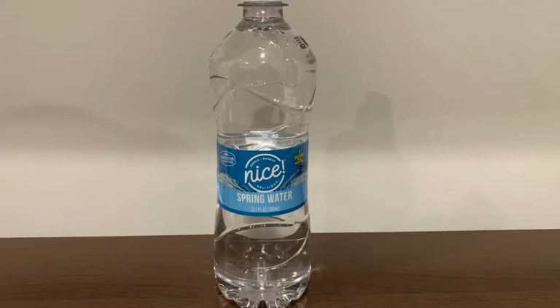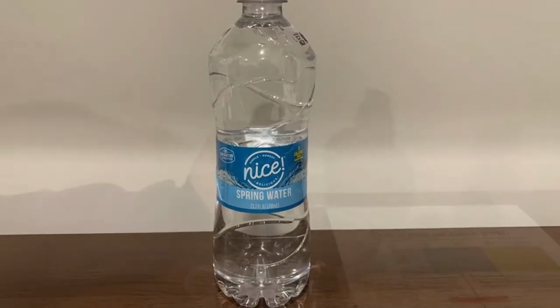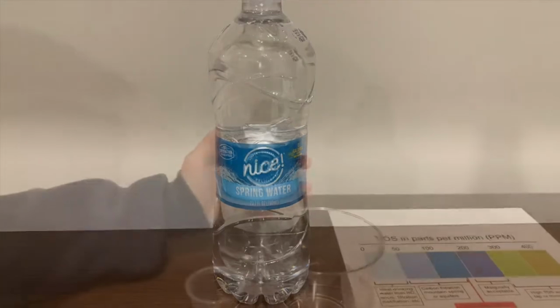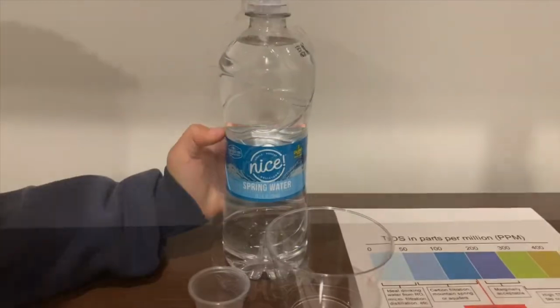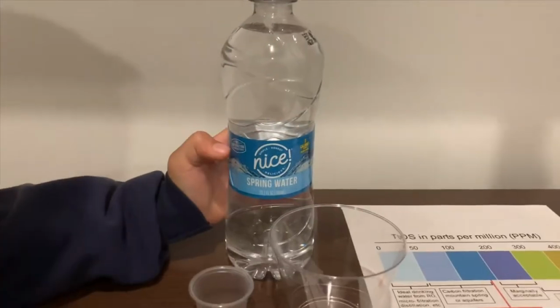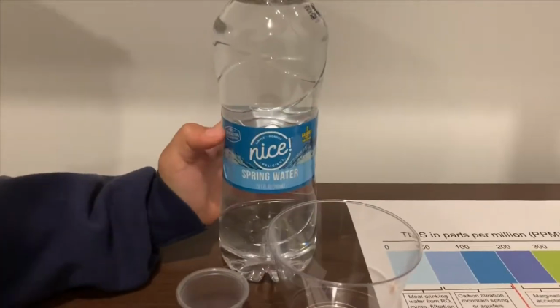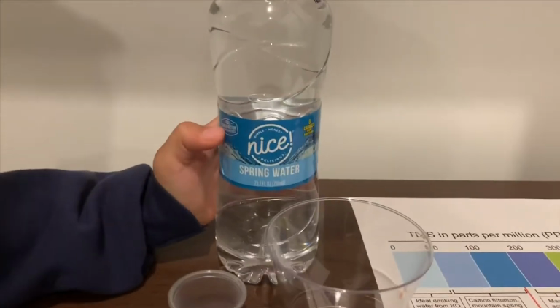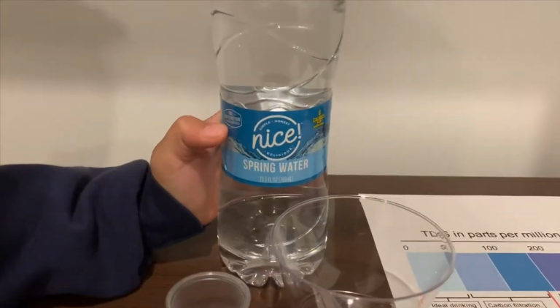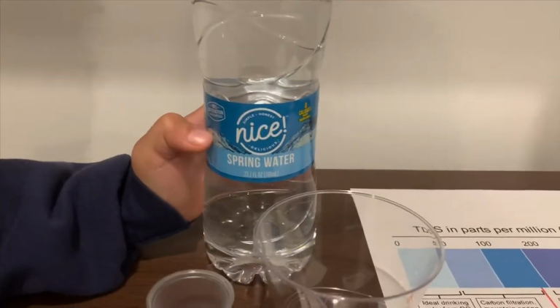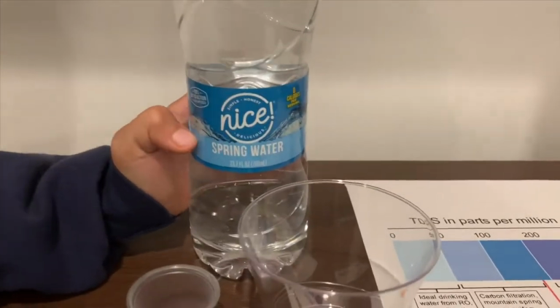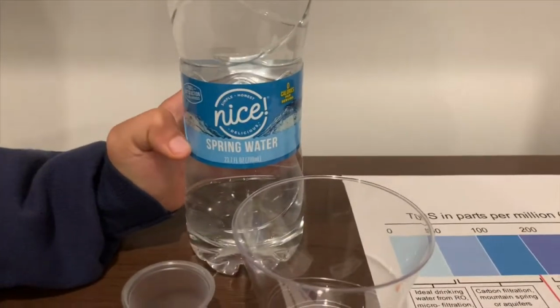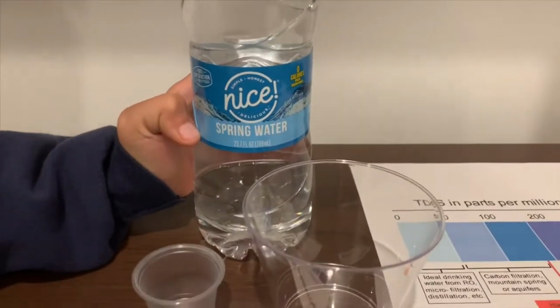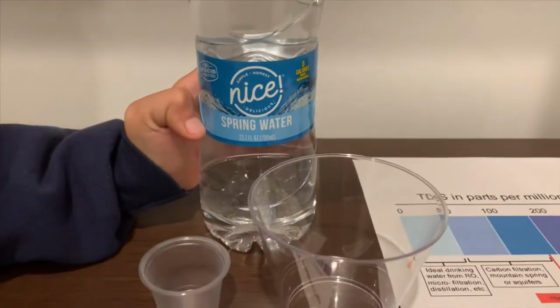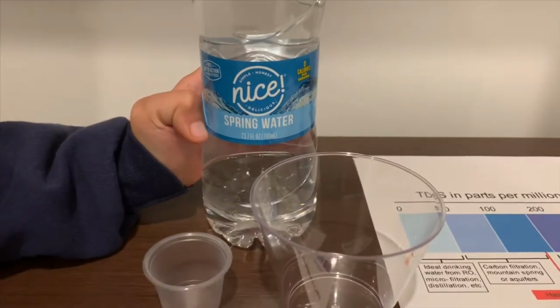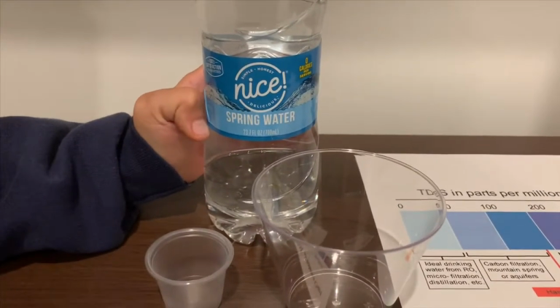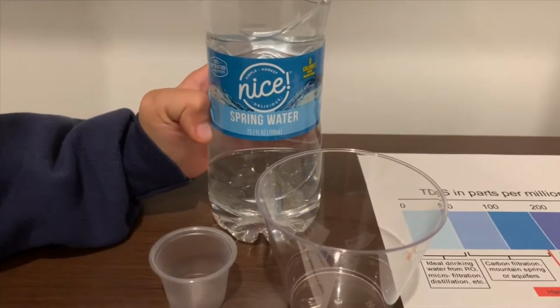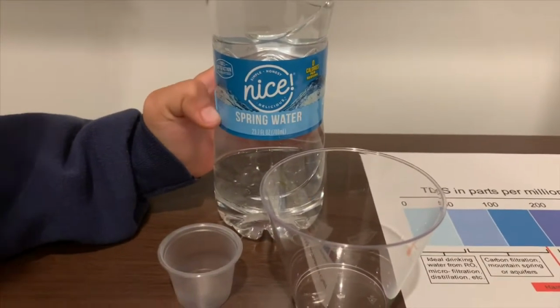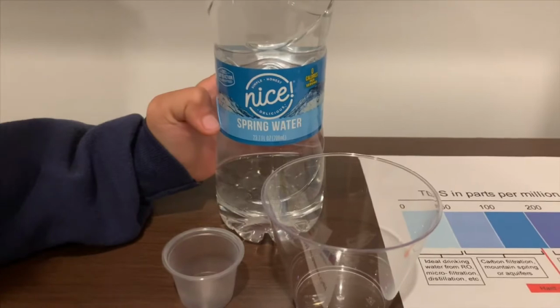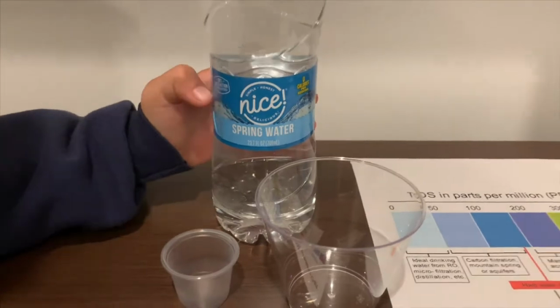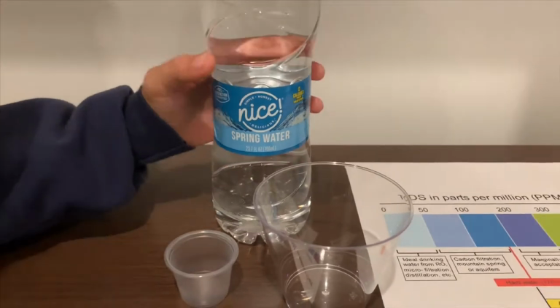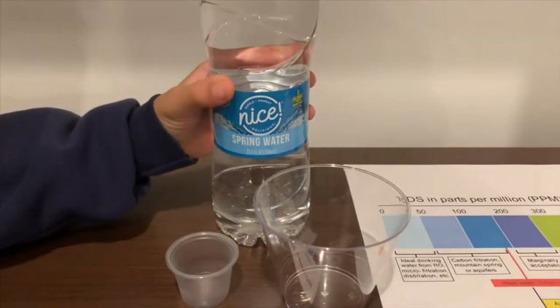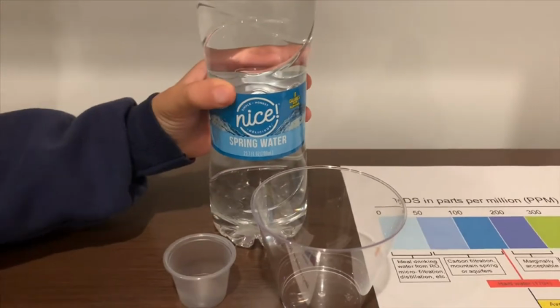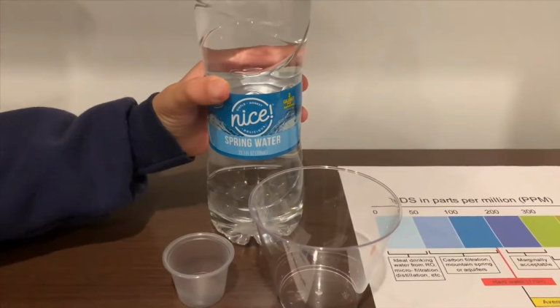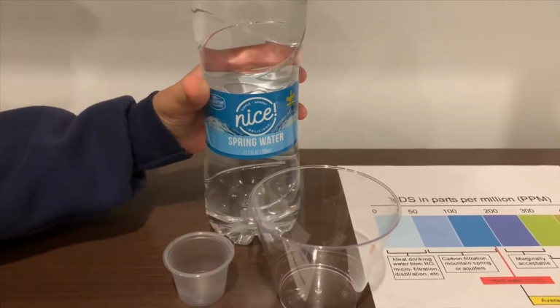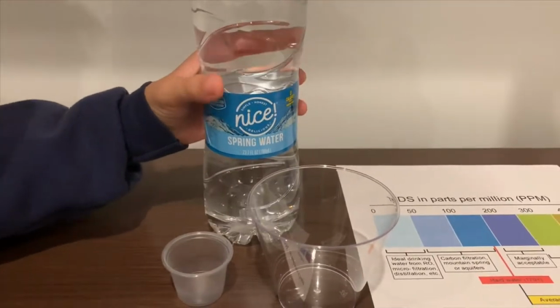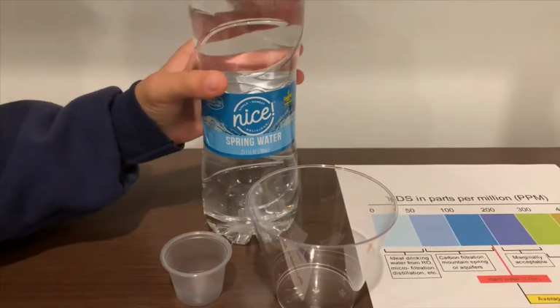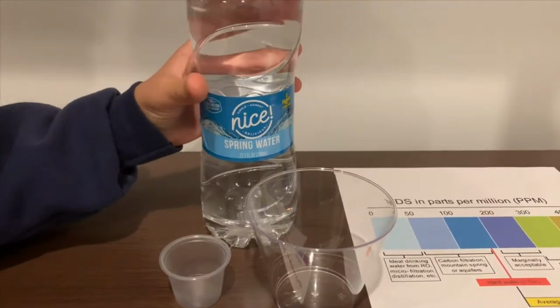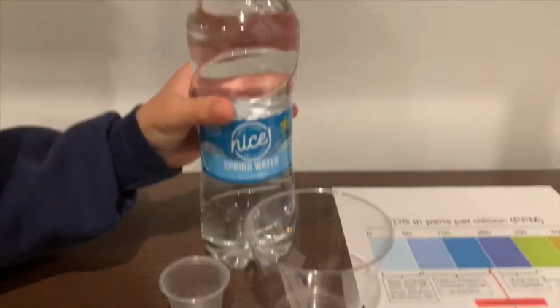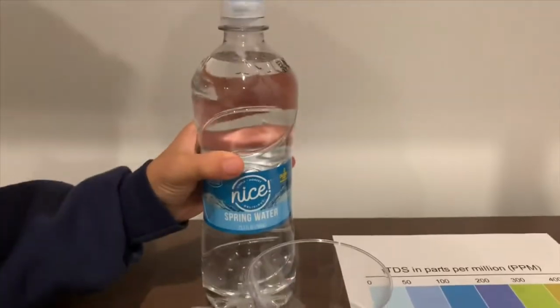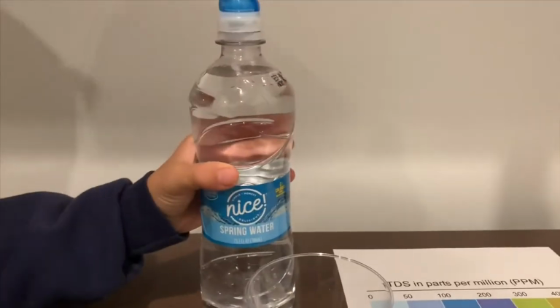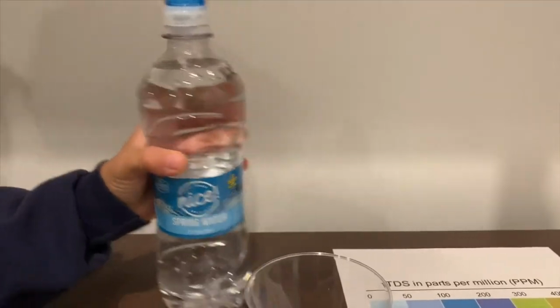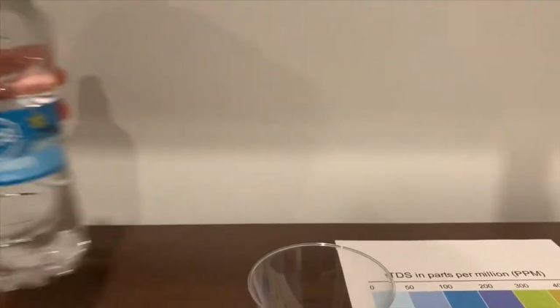This is a nice spring water. It is sourced from Sugar Pine Spring, California. It costs $1.19. Let's test the pH and TDS level.